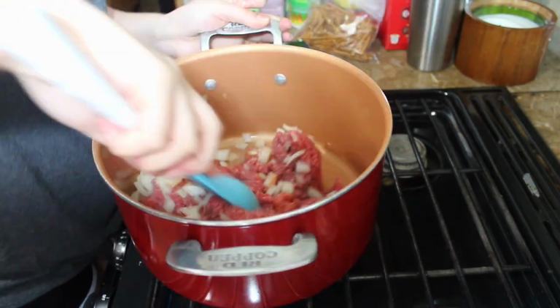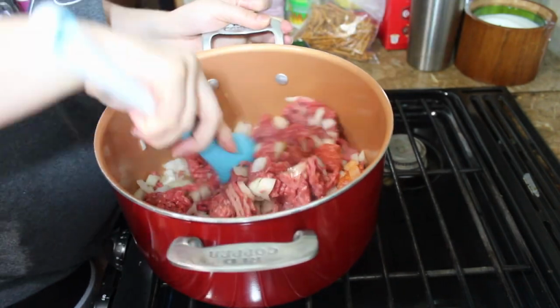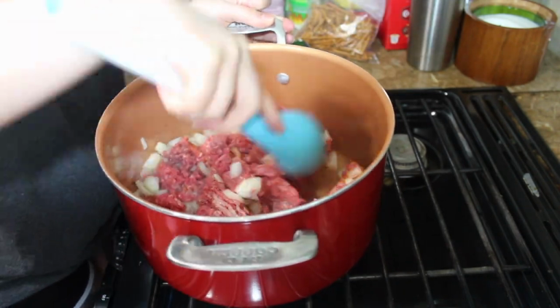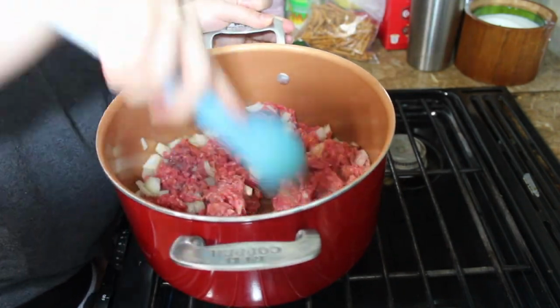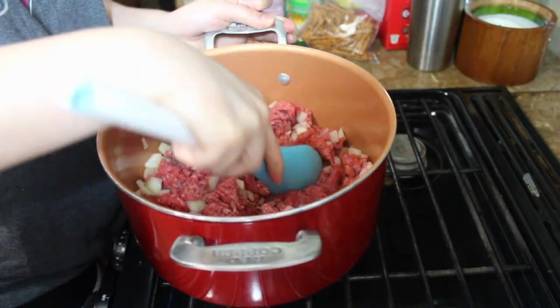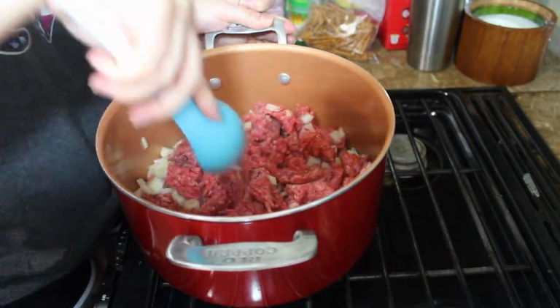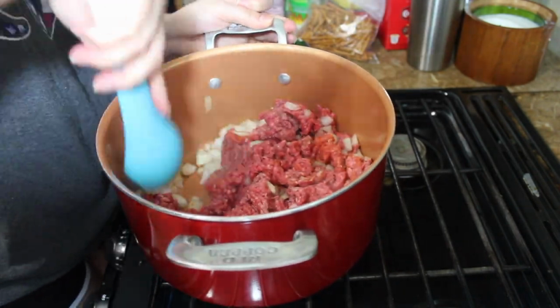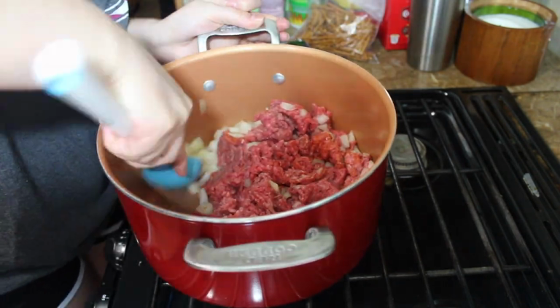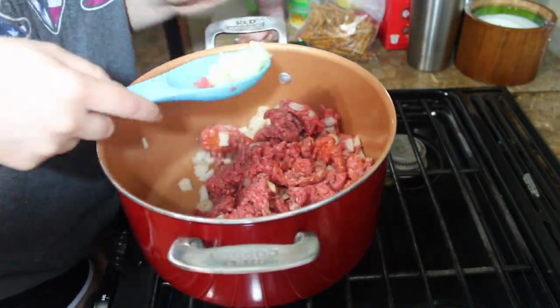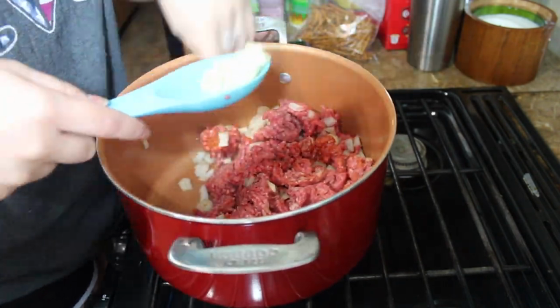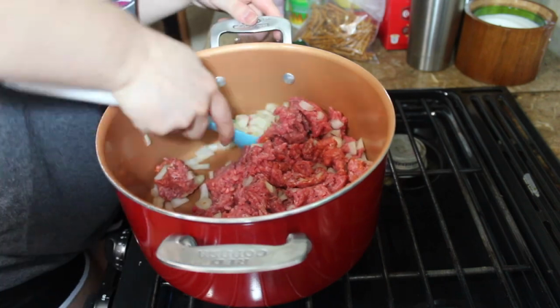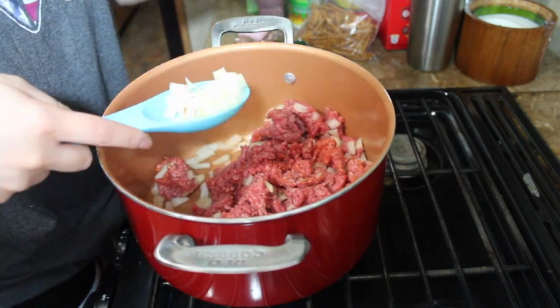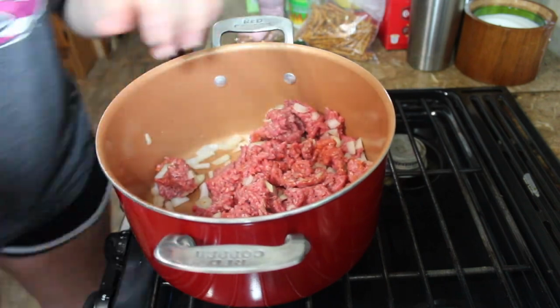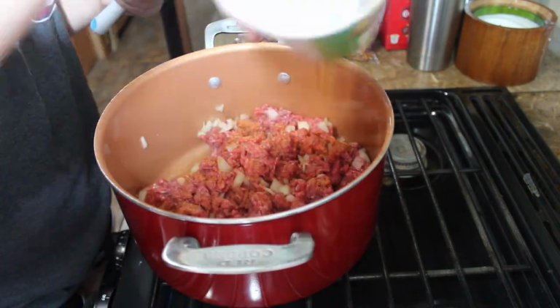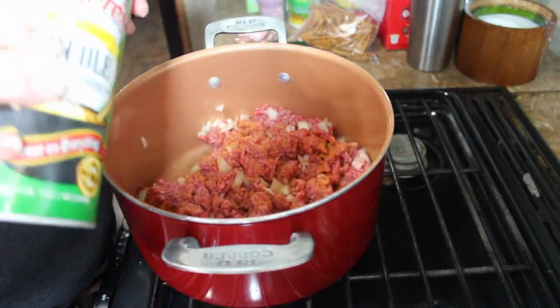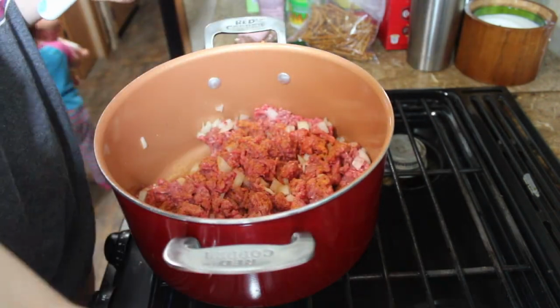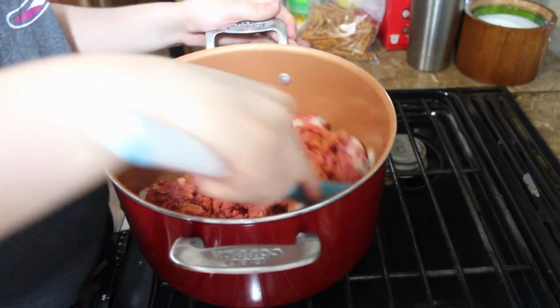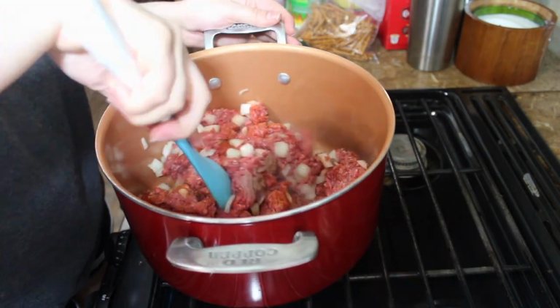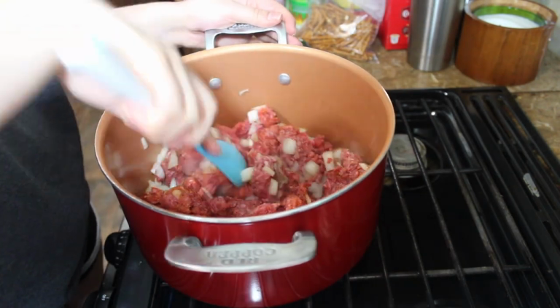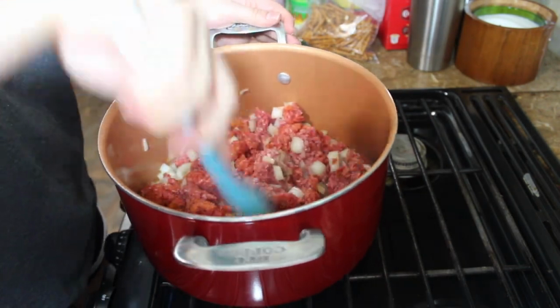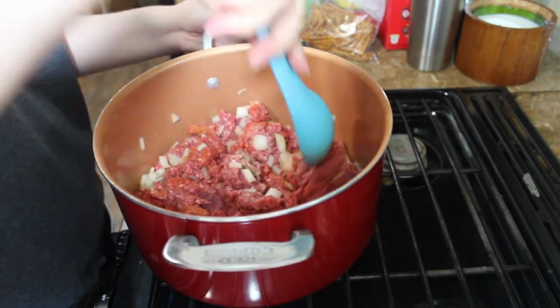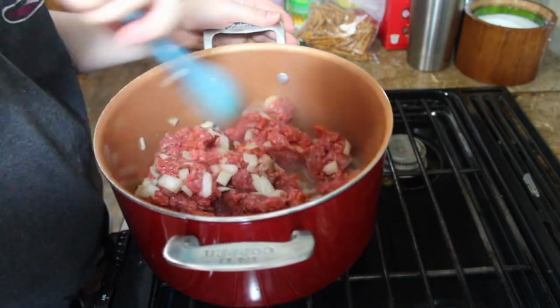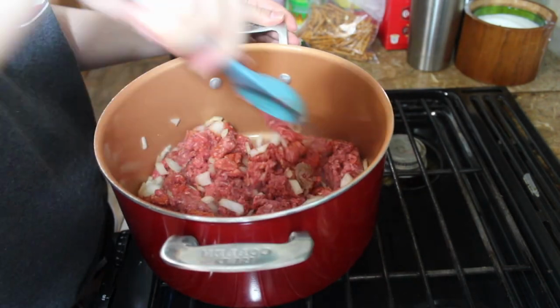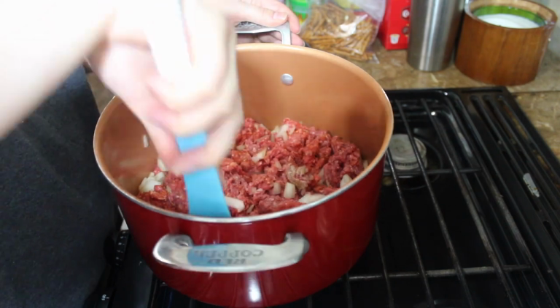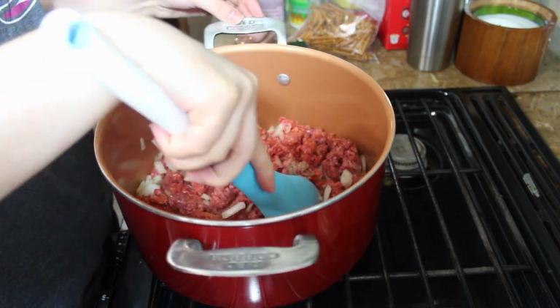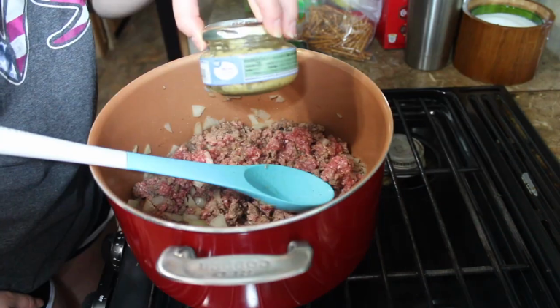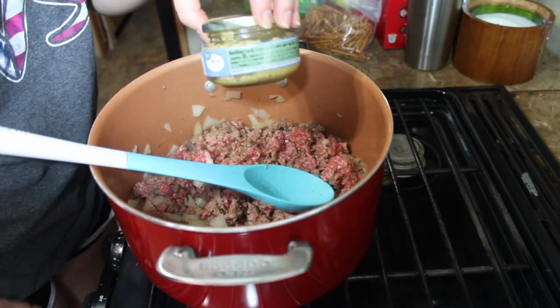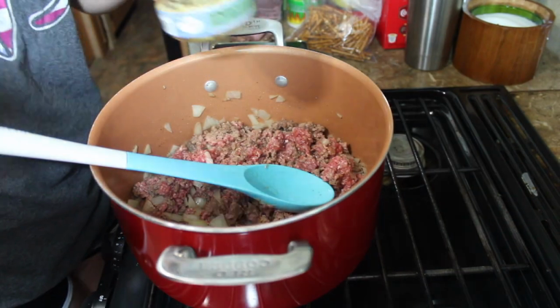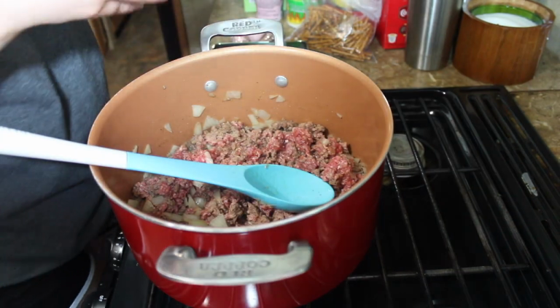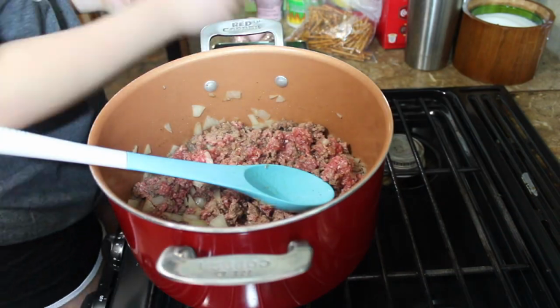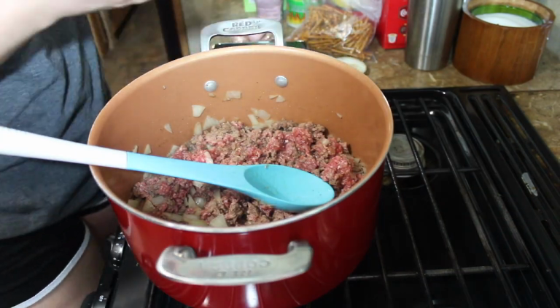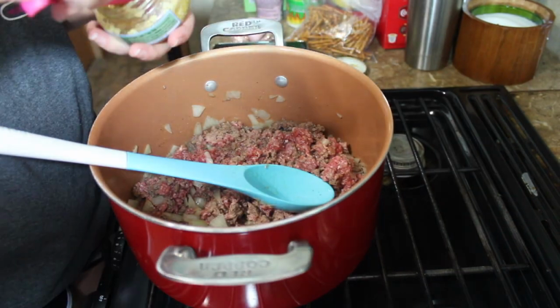I noticed that there was a little bit too much onion in there so I took some out. I ended up adding a little bit more seasoning to it. Once your meat is halfway cooked, add your minced garlic.